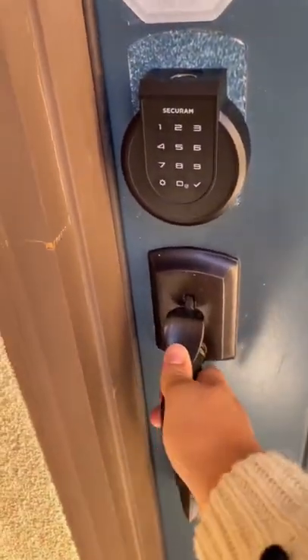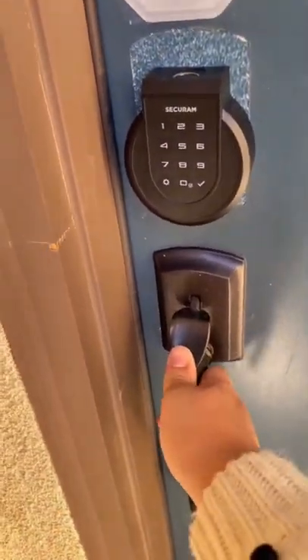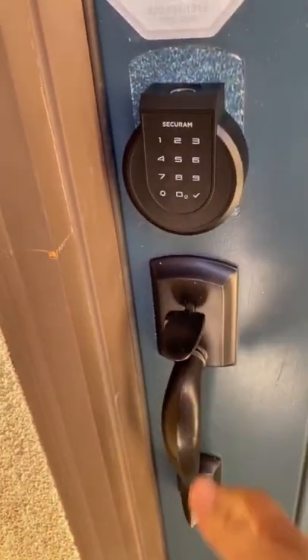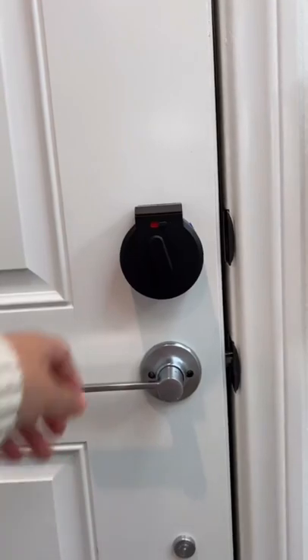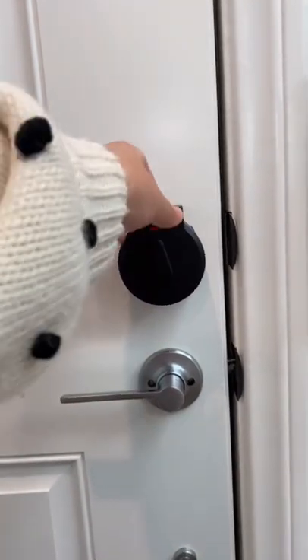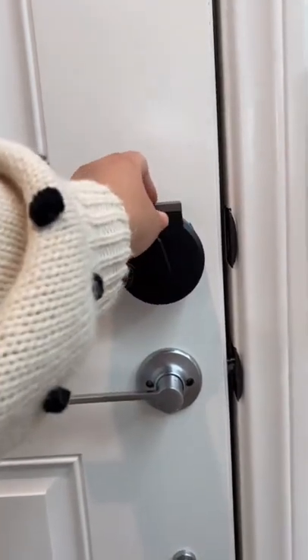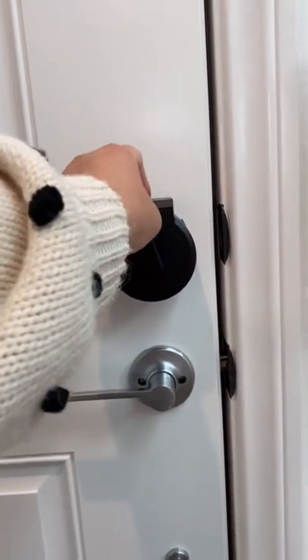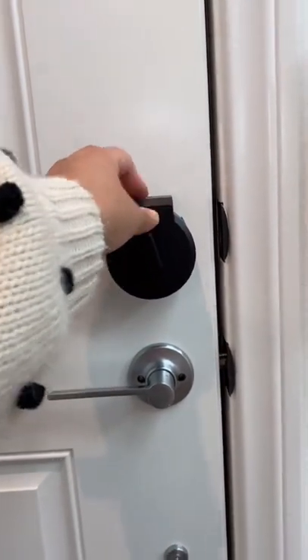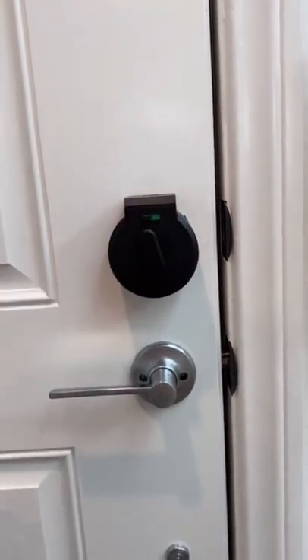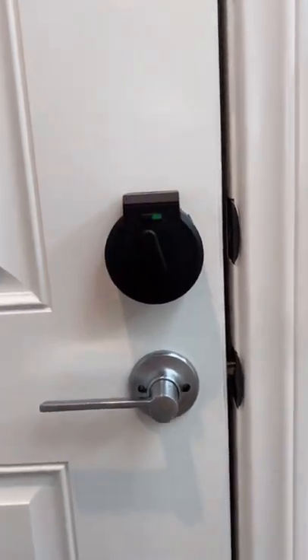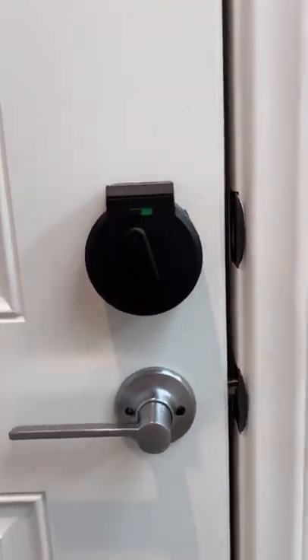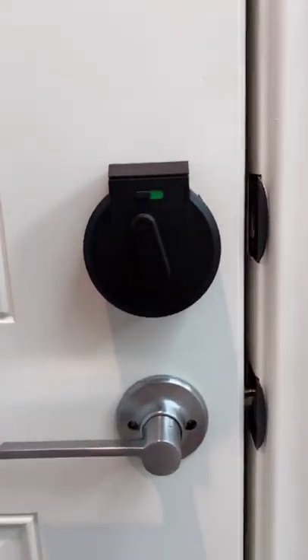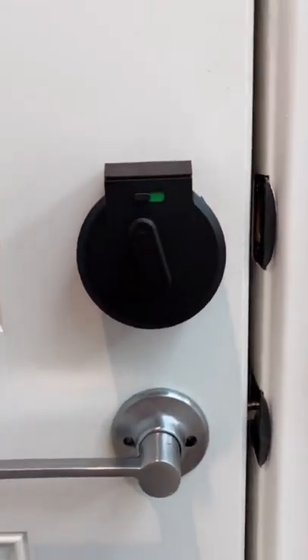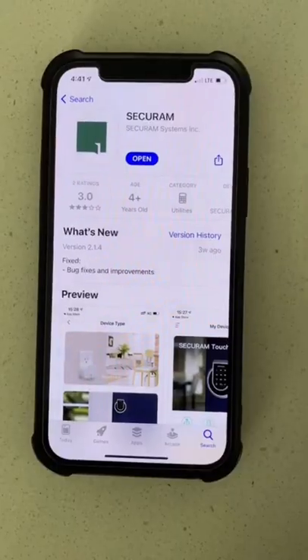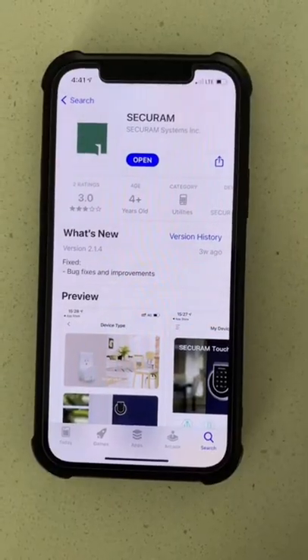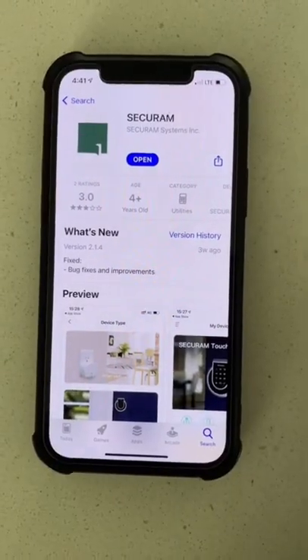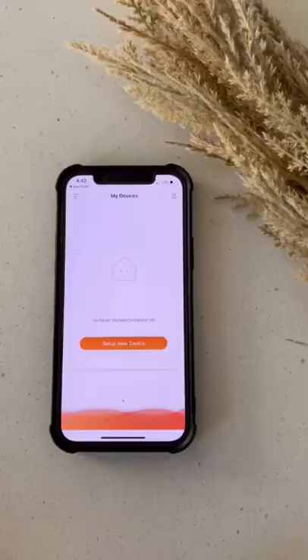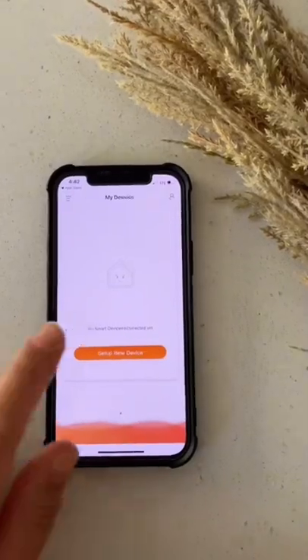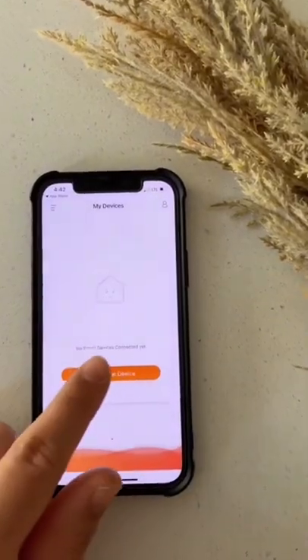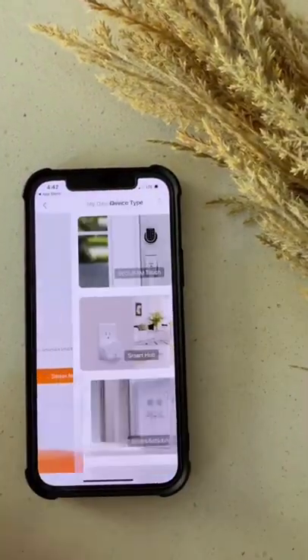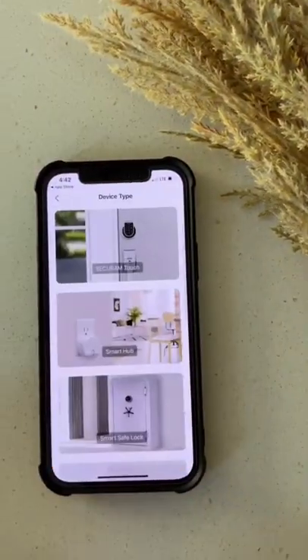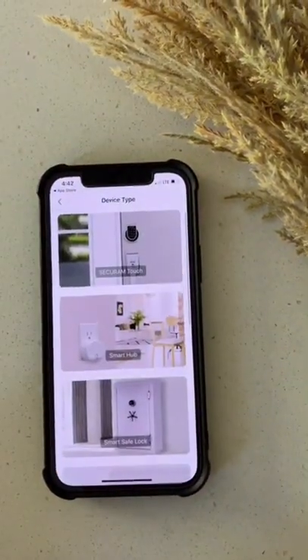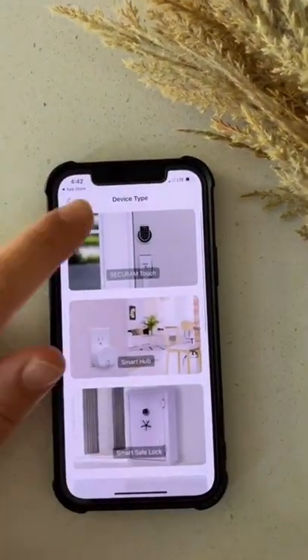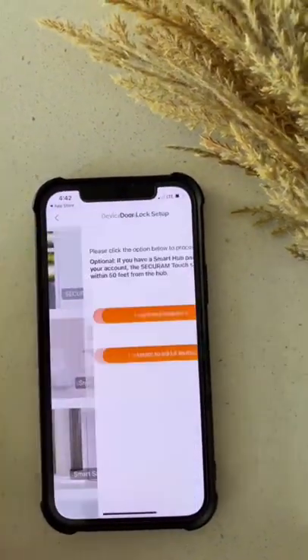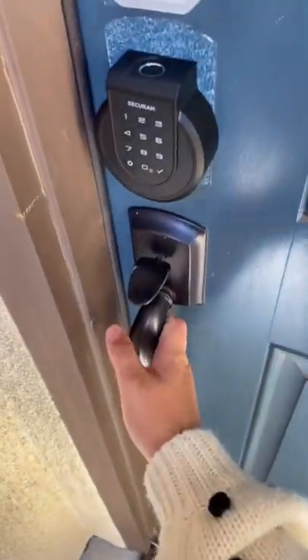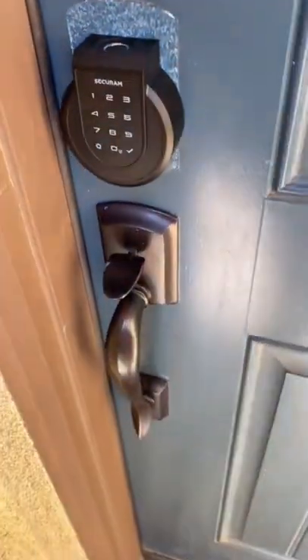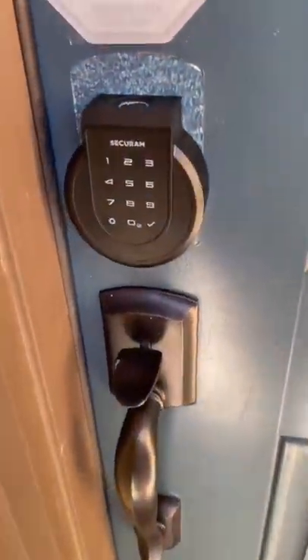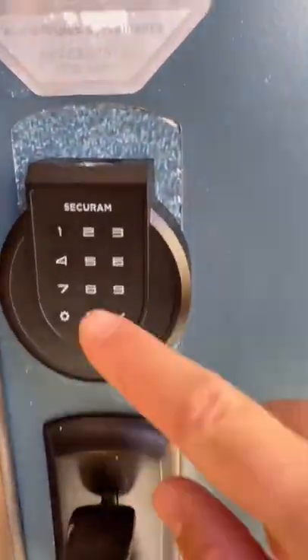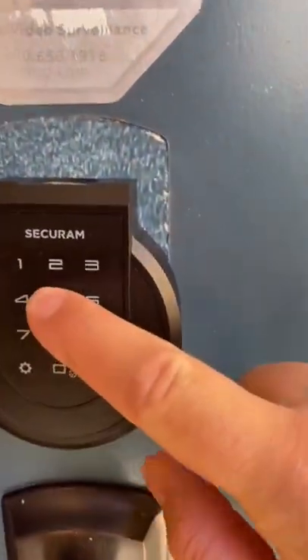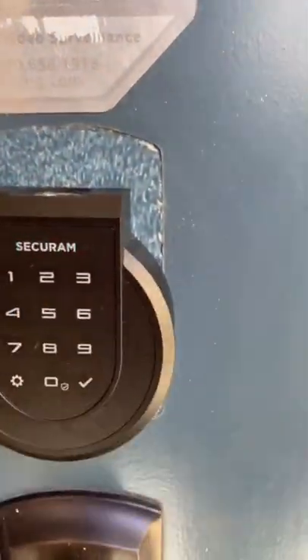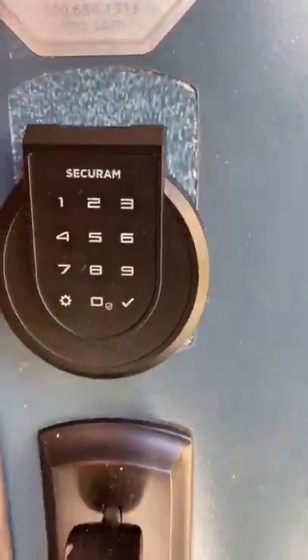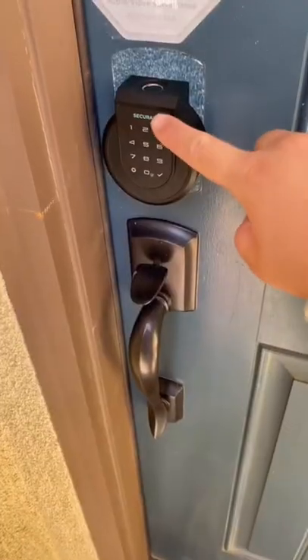What I love about it is that I can give temporary or one-time passwords to my friends and family. So when my friends and family come over, I can give them their assigned temporary password without jeopardizing my own security.